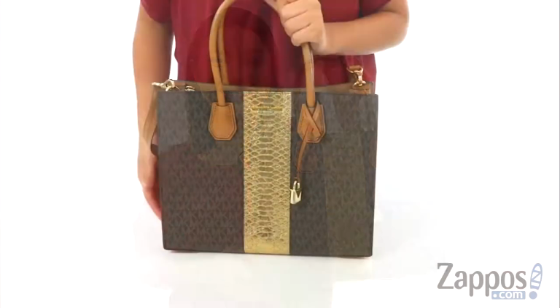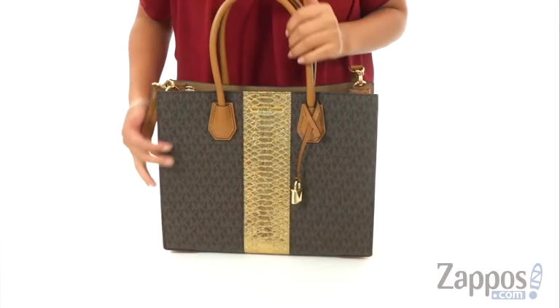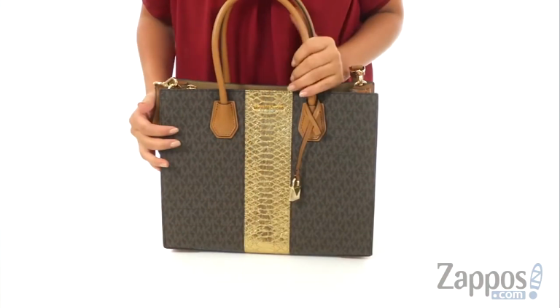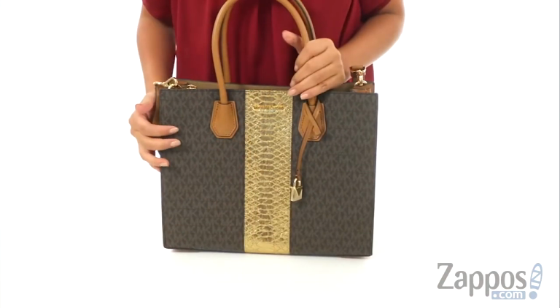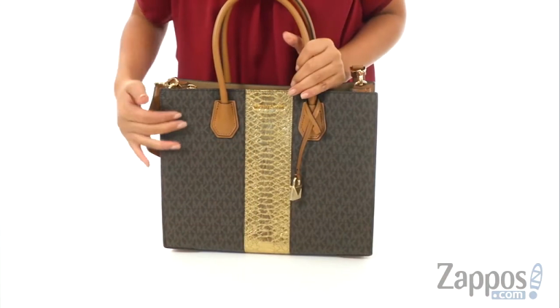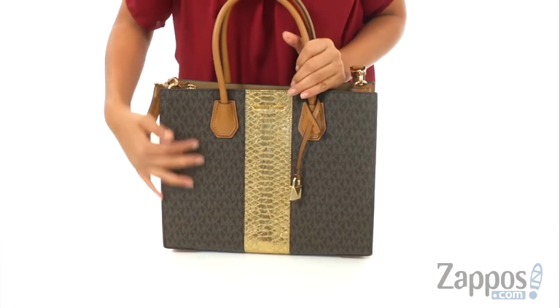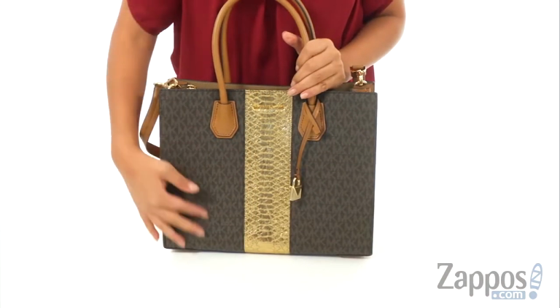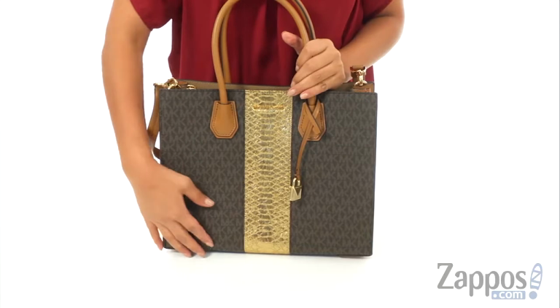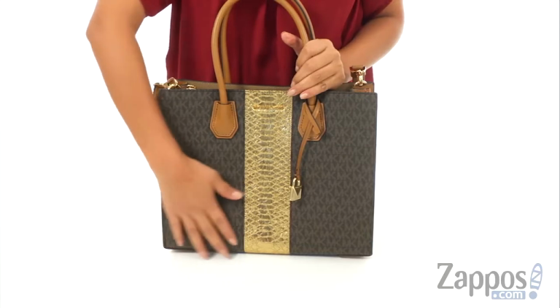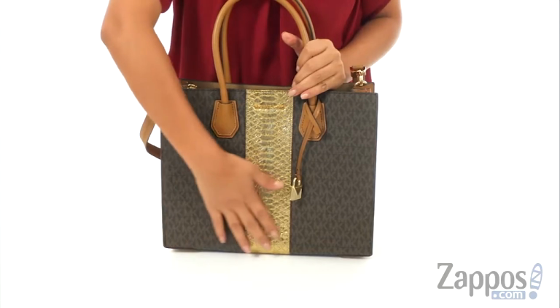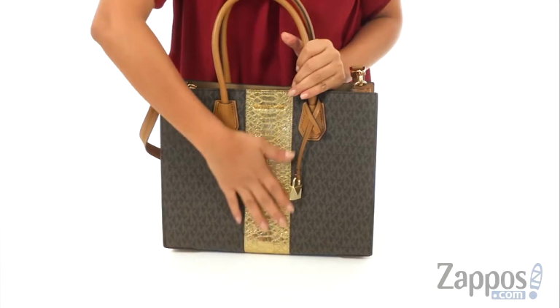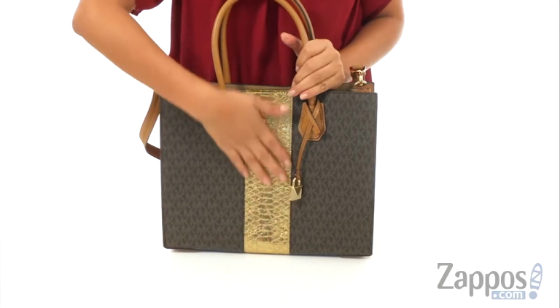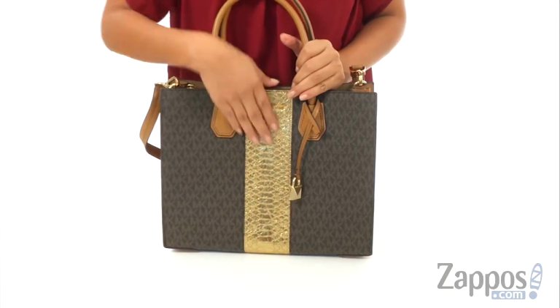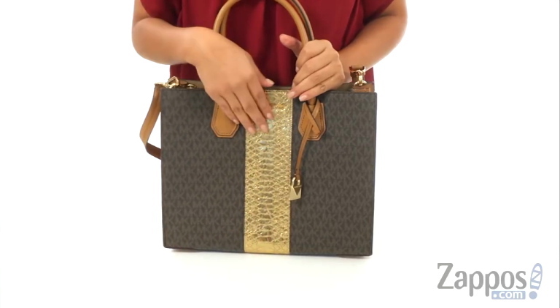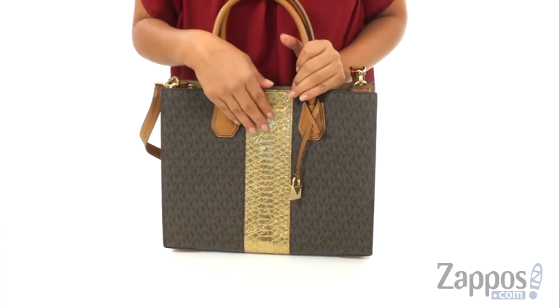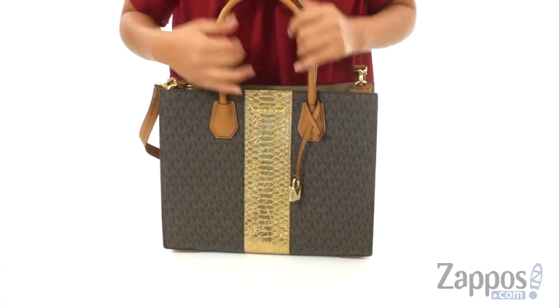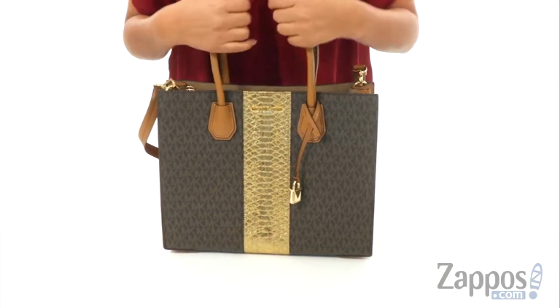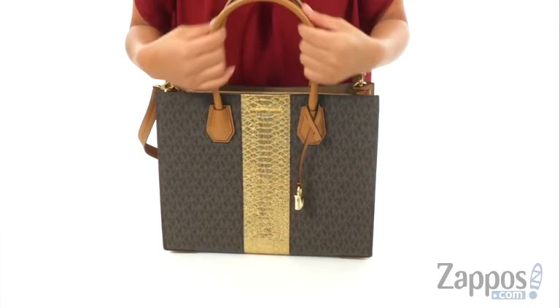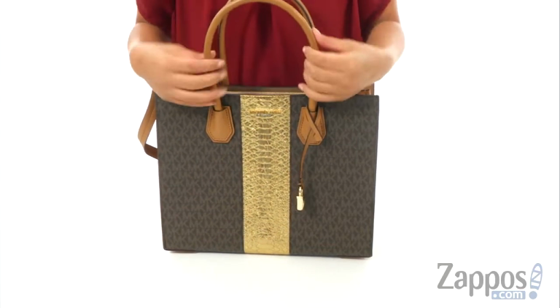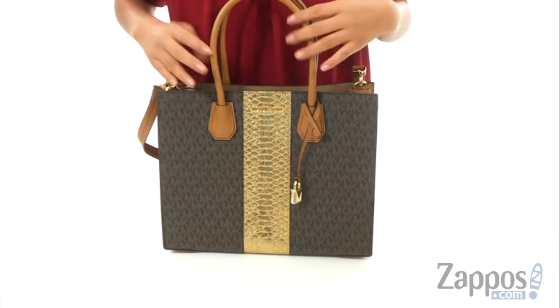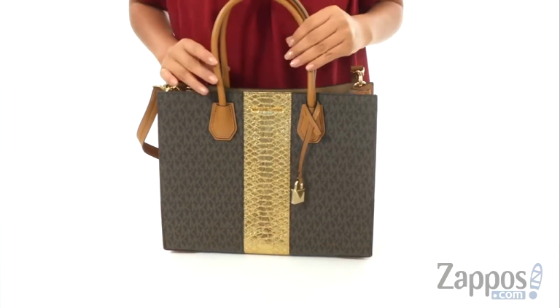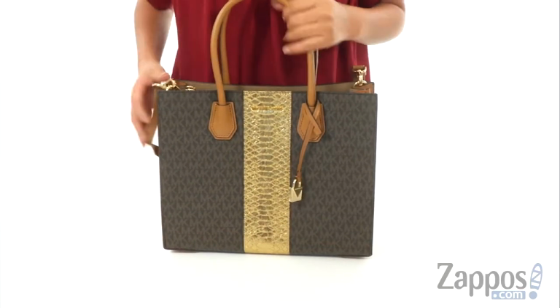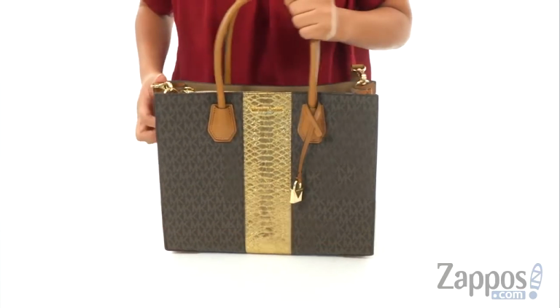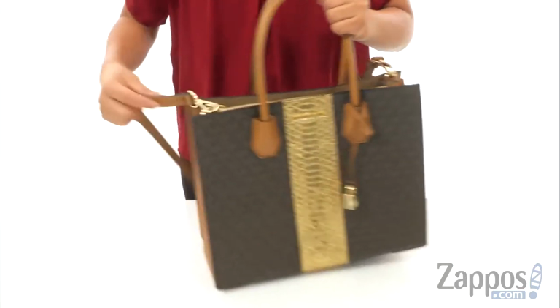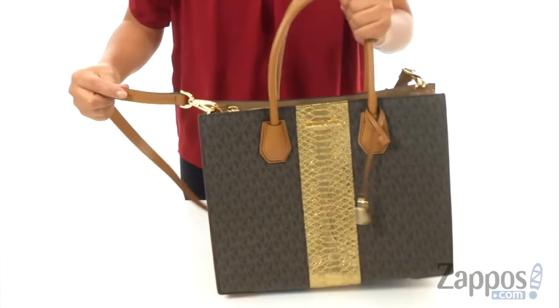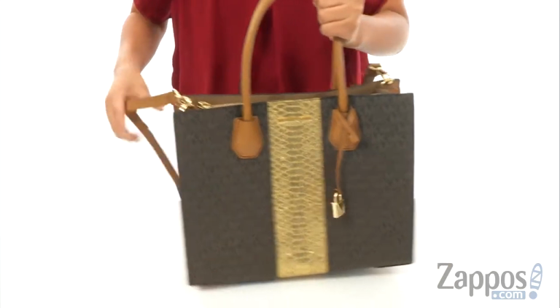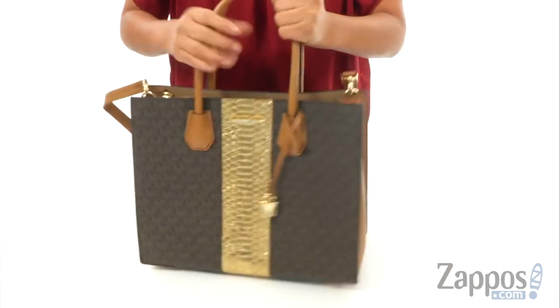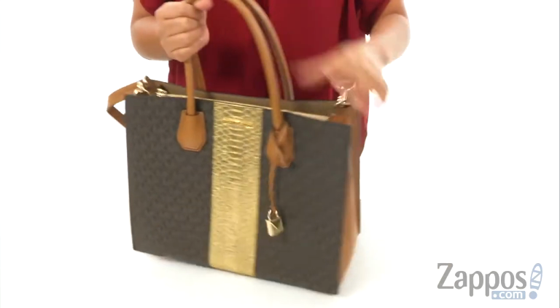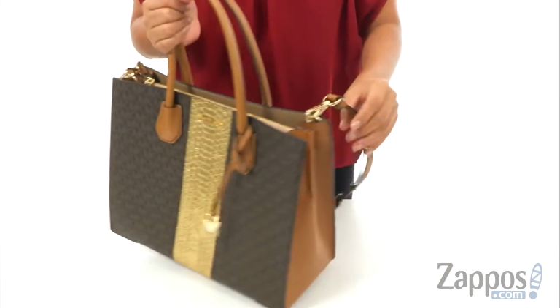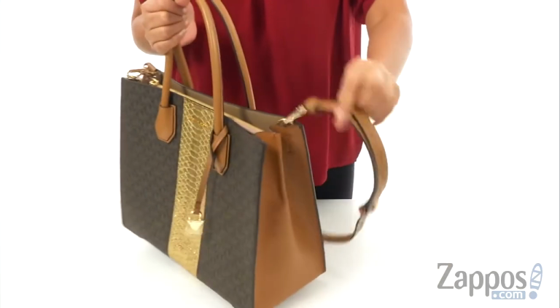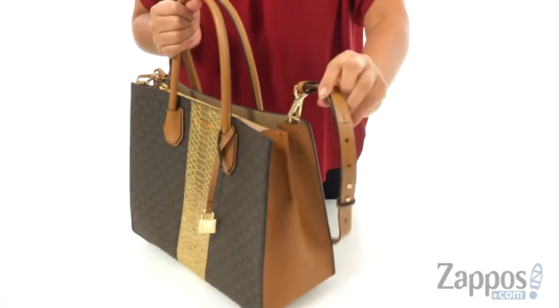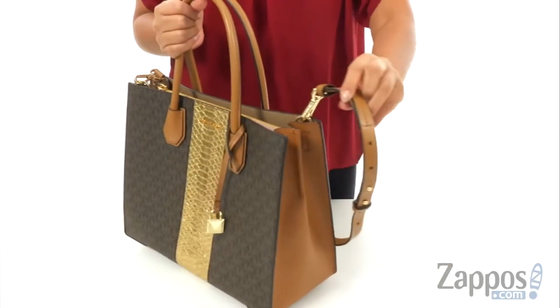This gorgeous handbag is made of pebbled leather with croc embossed detail. It offers dual rolled carrying handles with a detachable and adjustable shoulder strap.